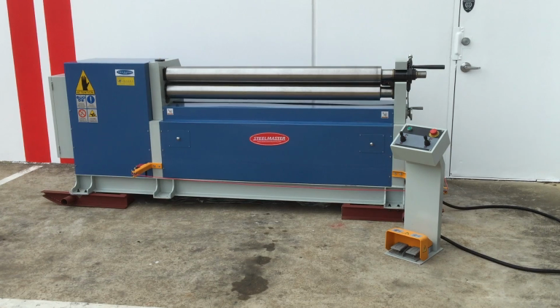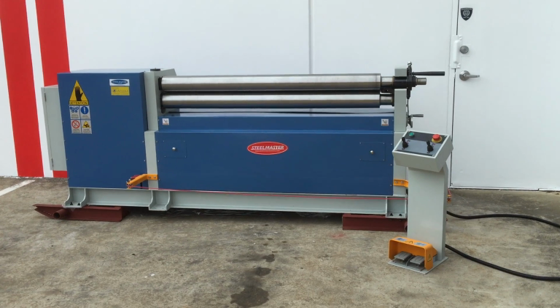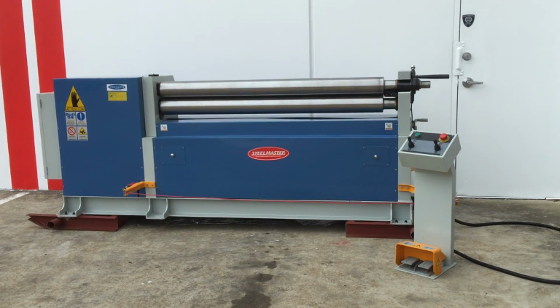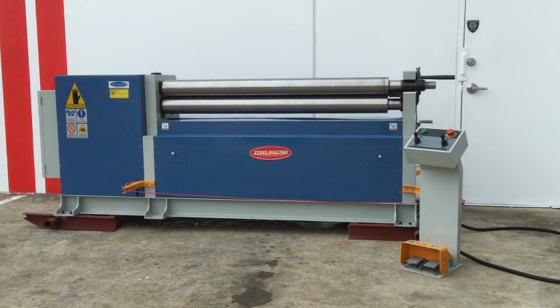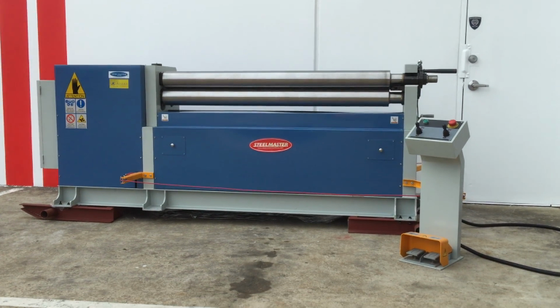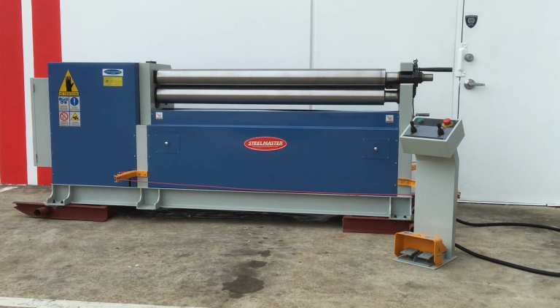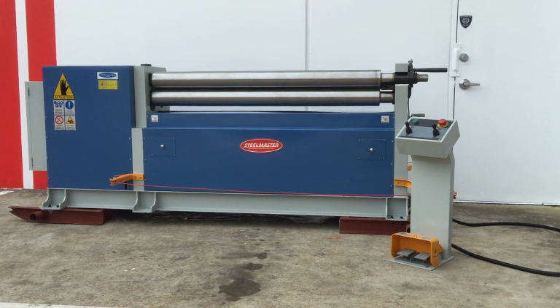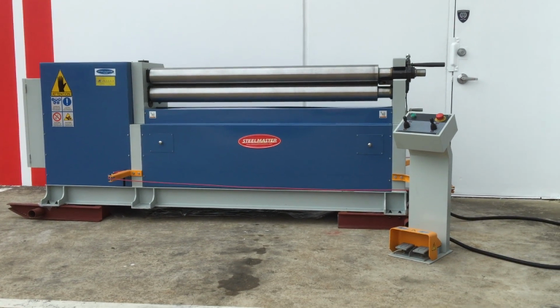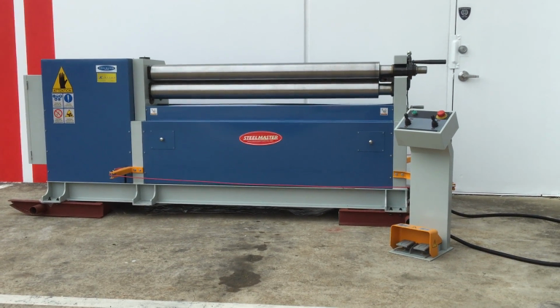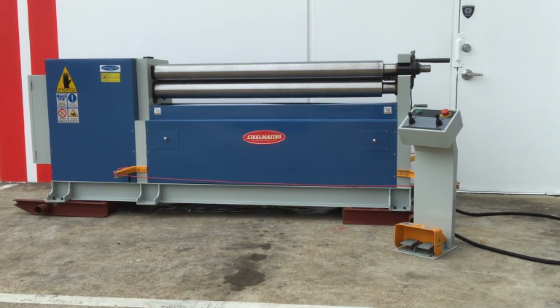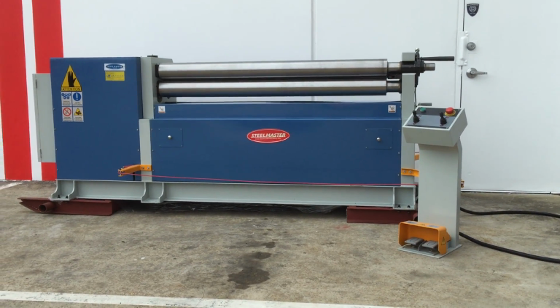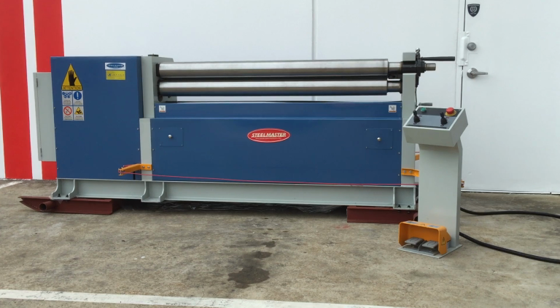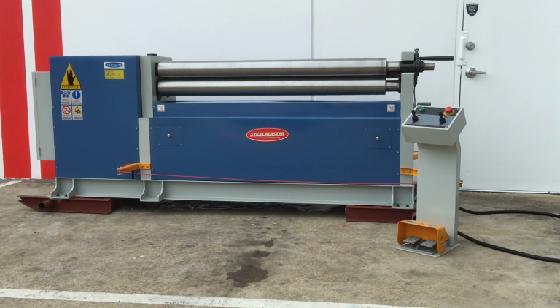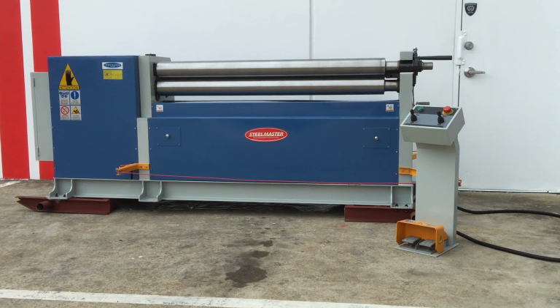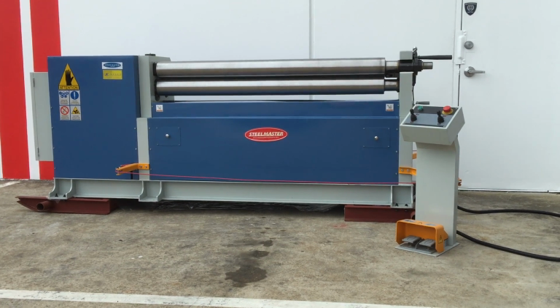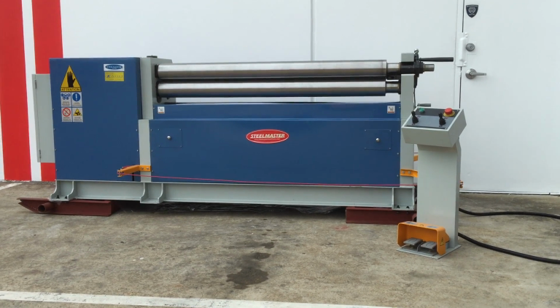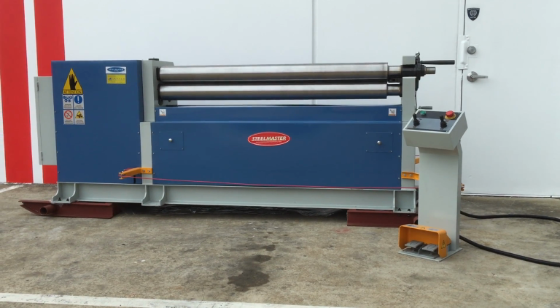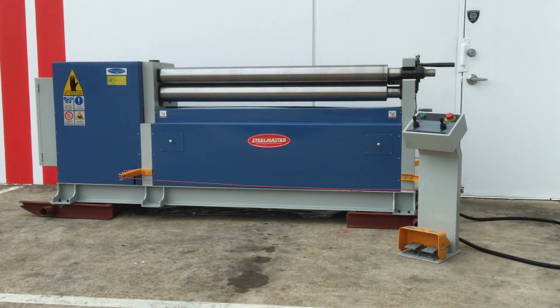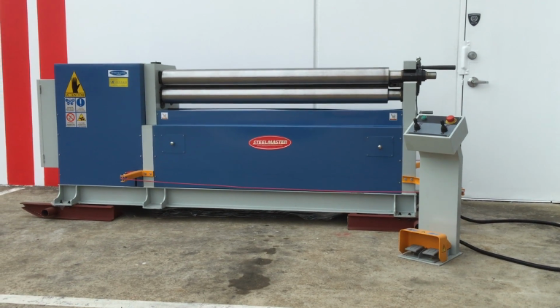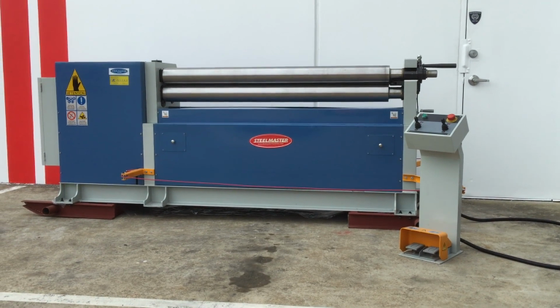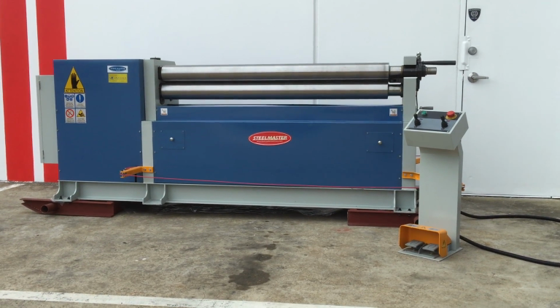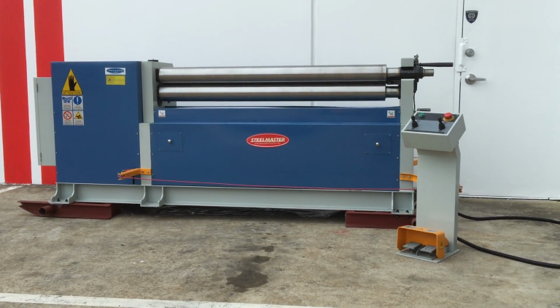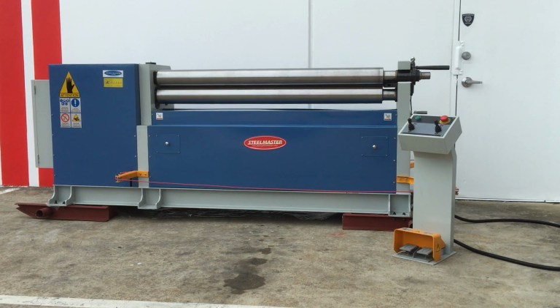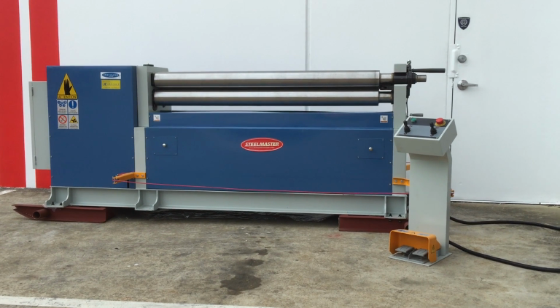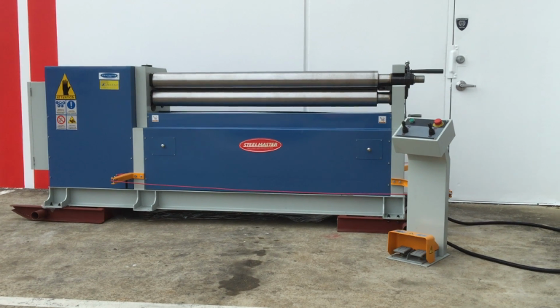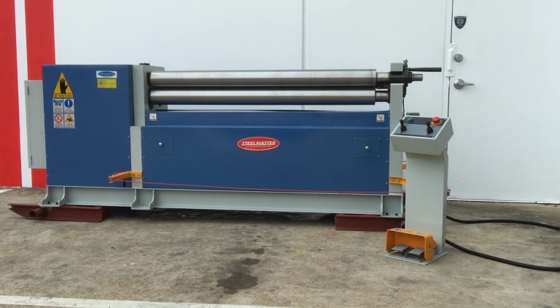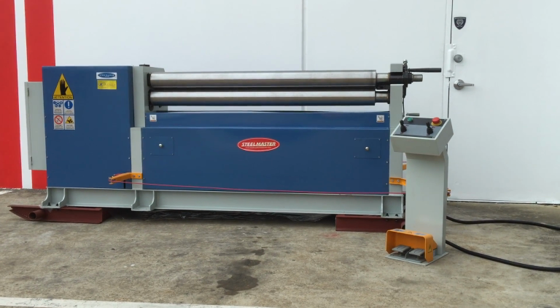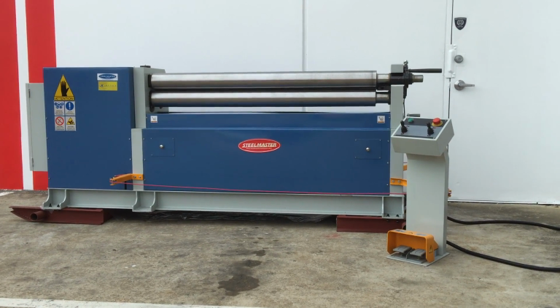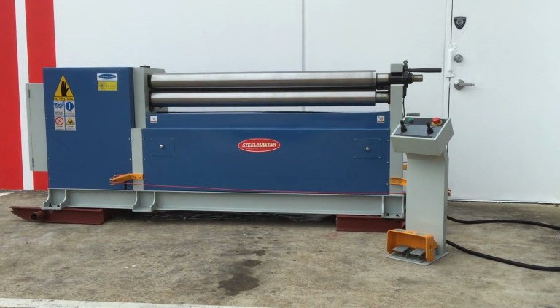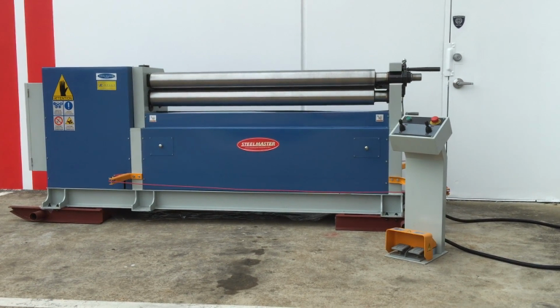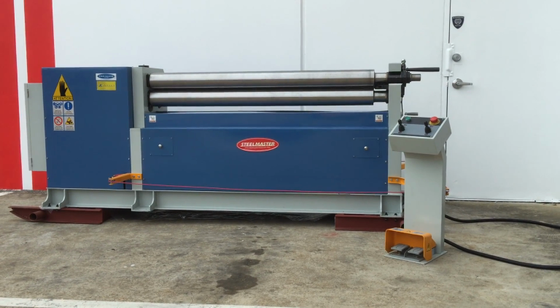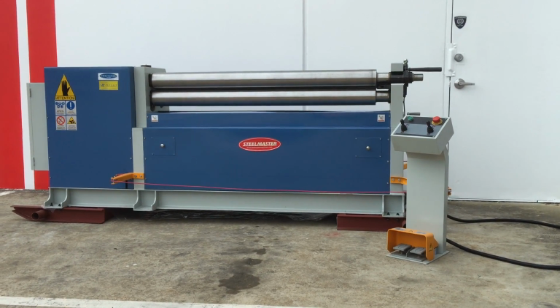Welcome to Asset Plants Machinery. Today we're going to overview our Stoolmaster heavy-duty industrial single pinch plate curving rollers. This particular model is our 1604, which is 1600mm long by 4mm capacity.